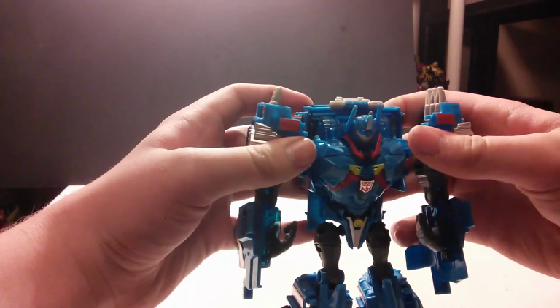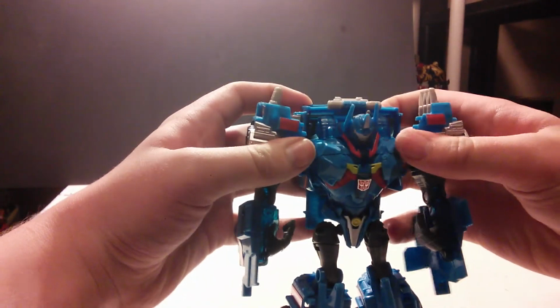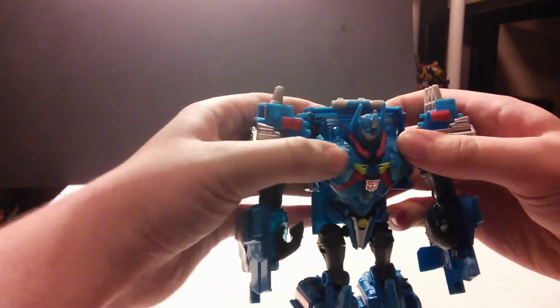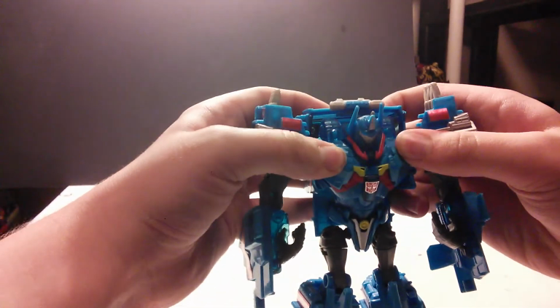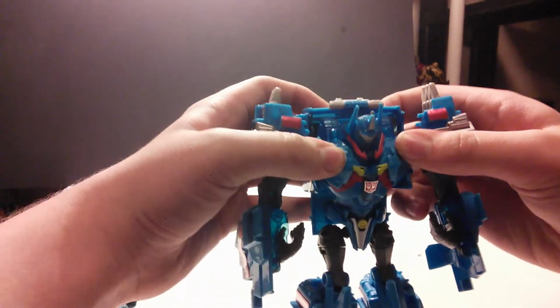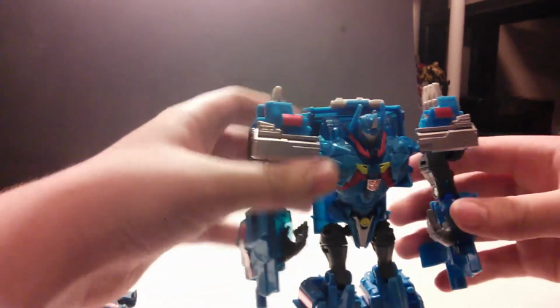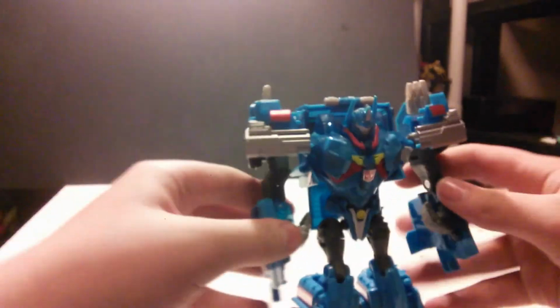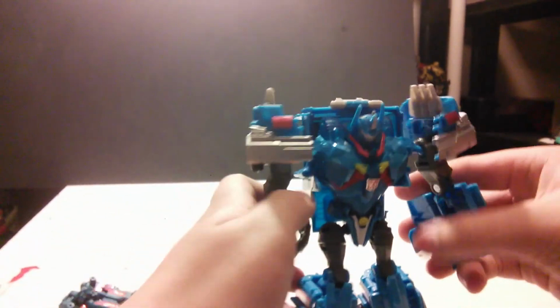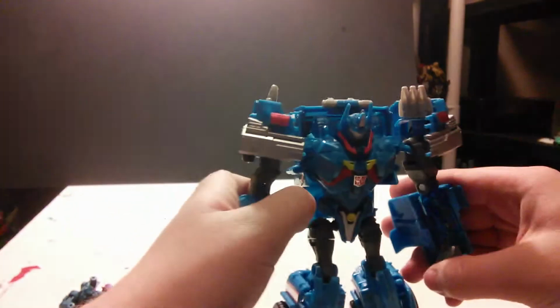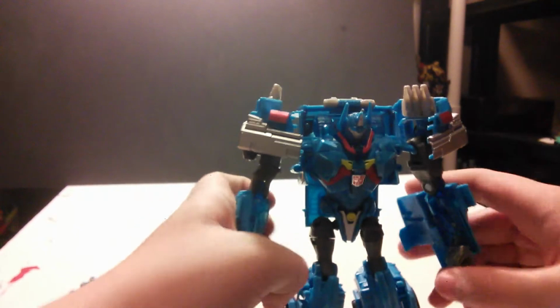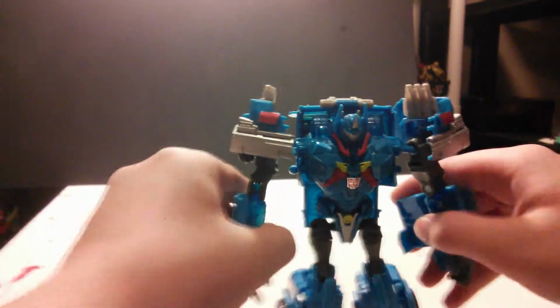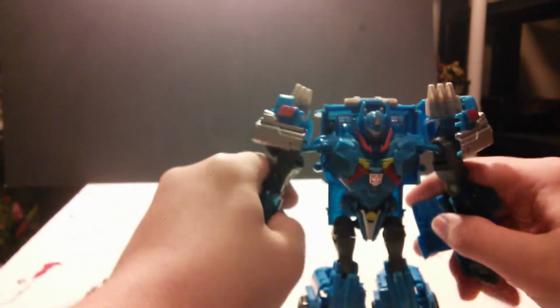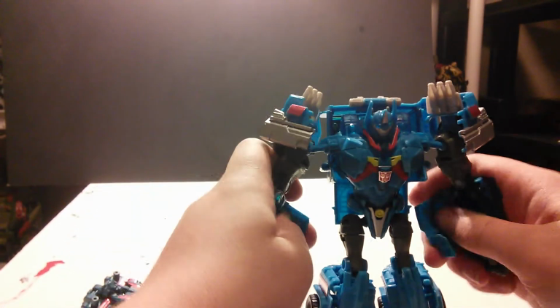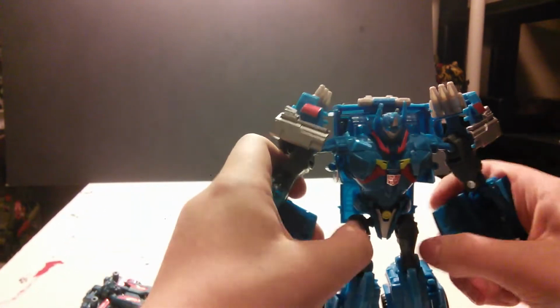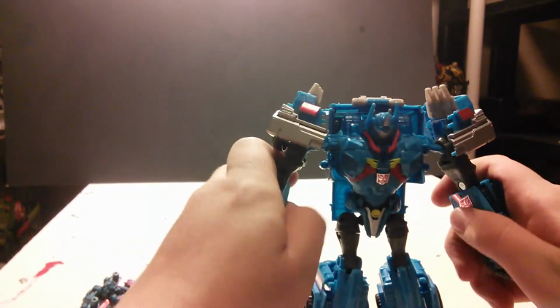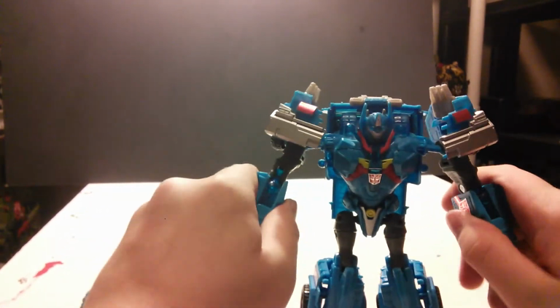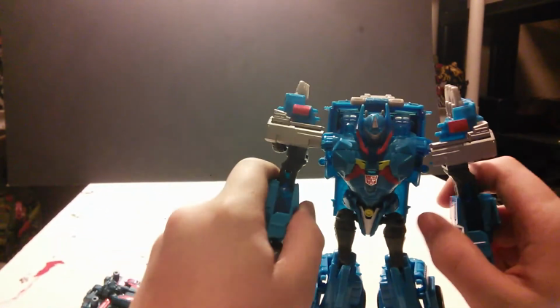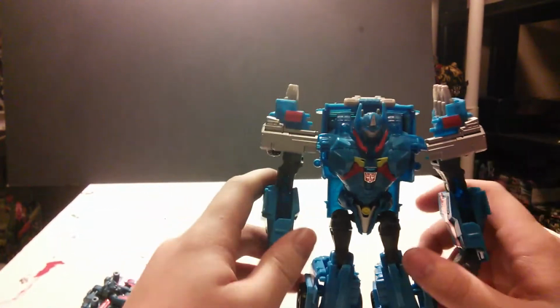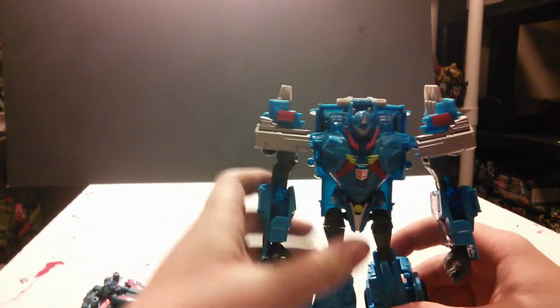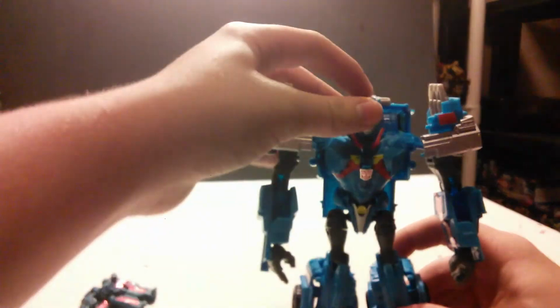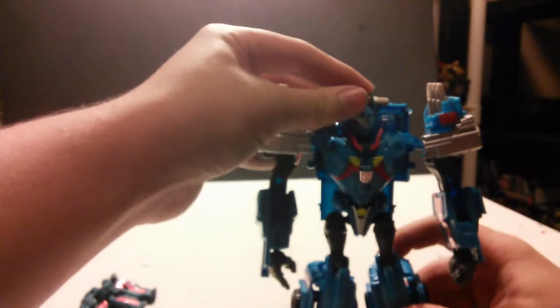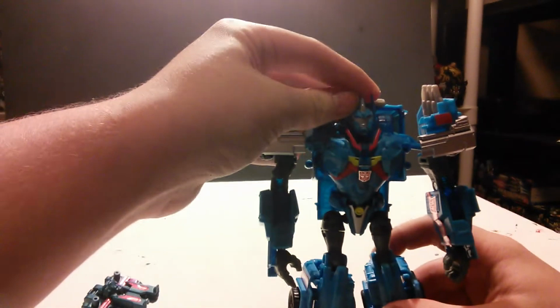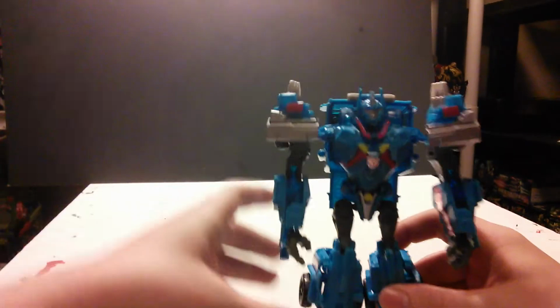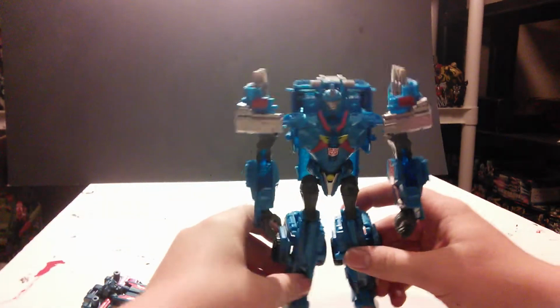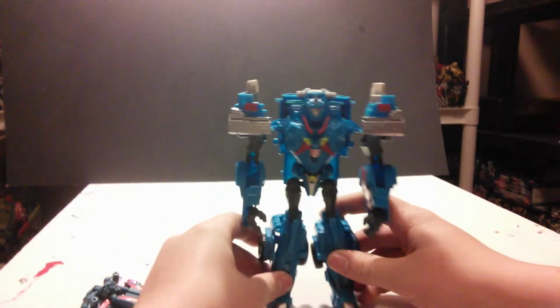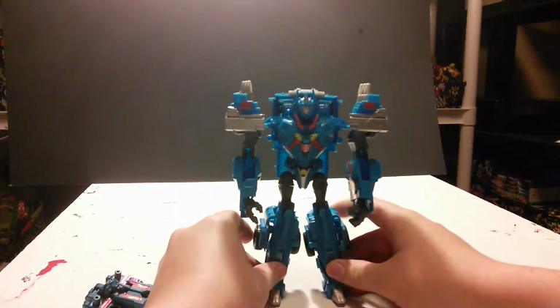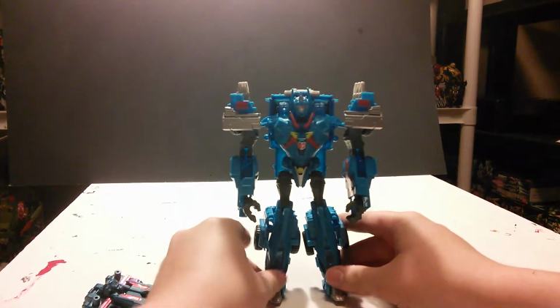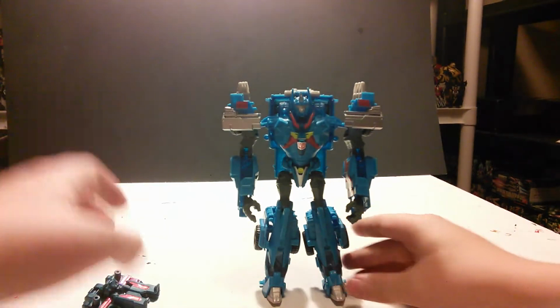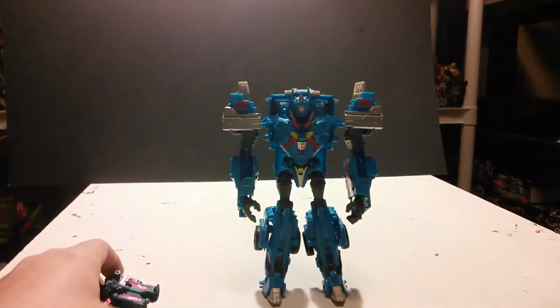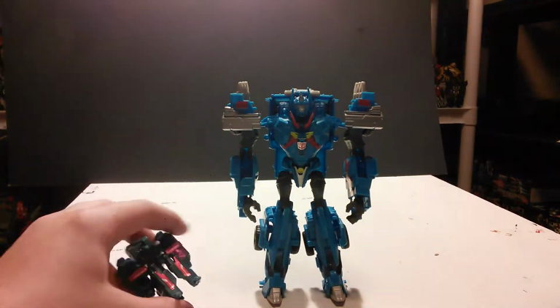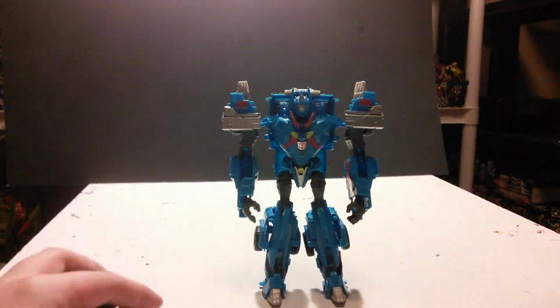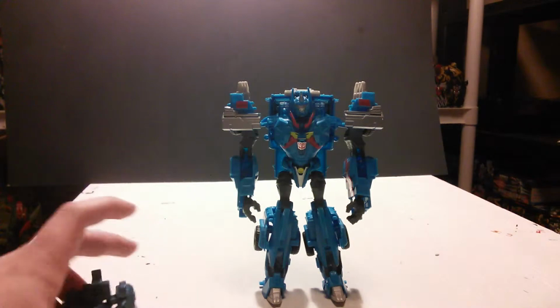Come on. Hold out the hands. Fold up the sides of the arms. Push up the head. And there you have Arm's Micron from Magnus in his robot mode.